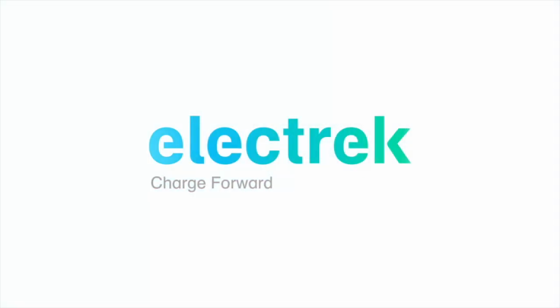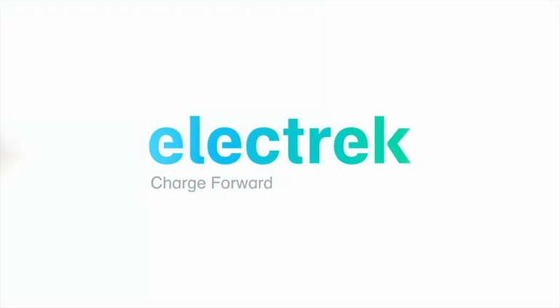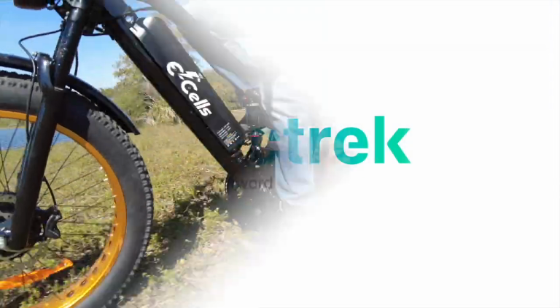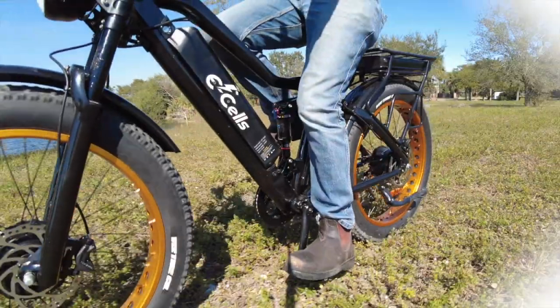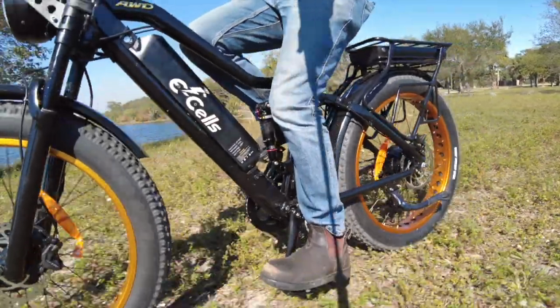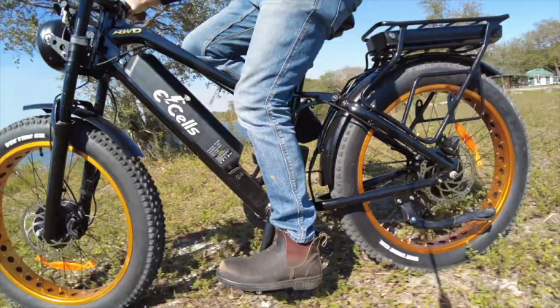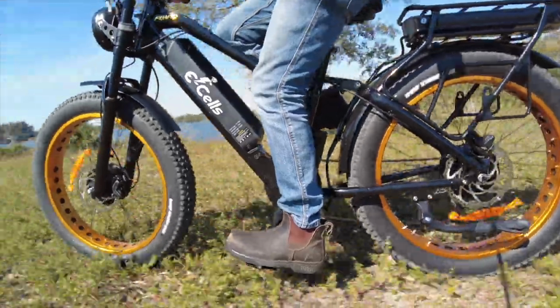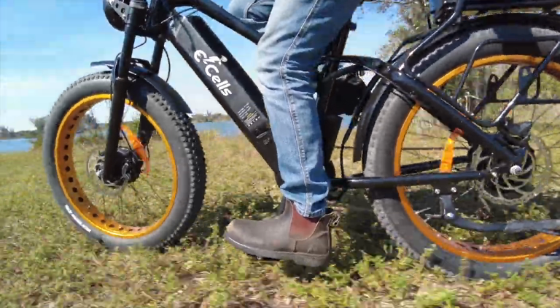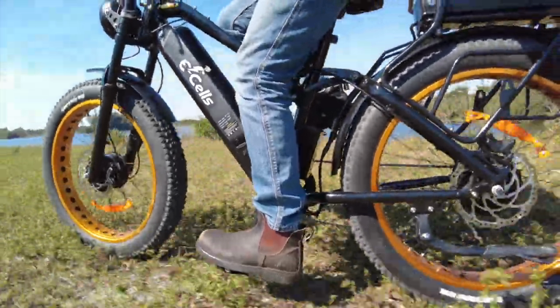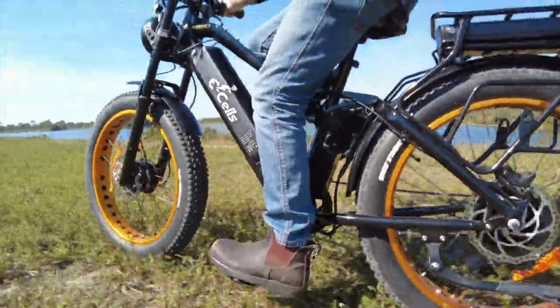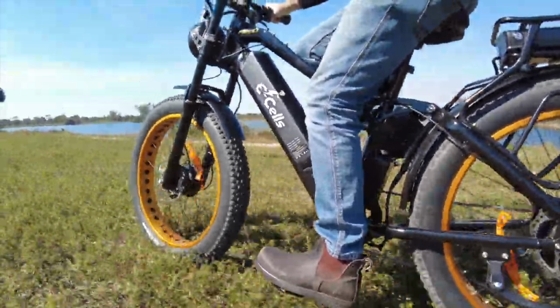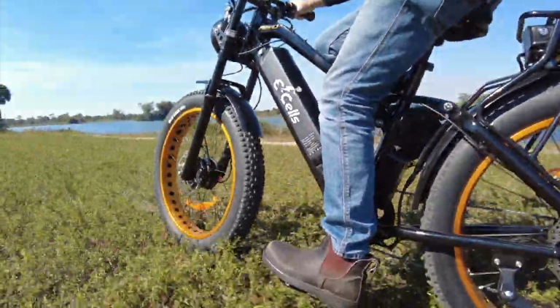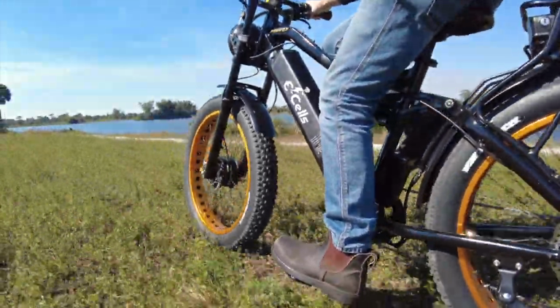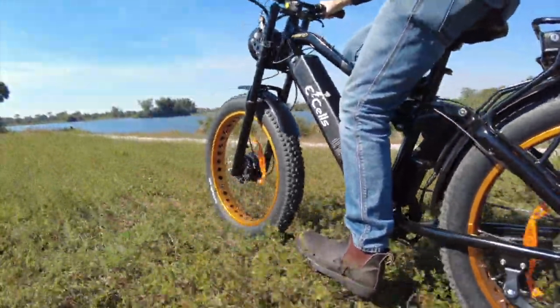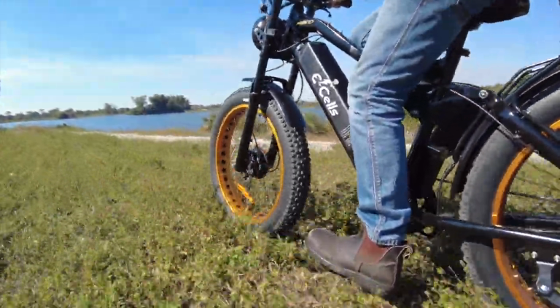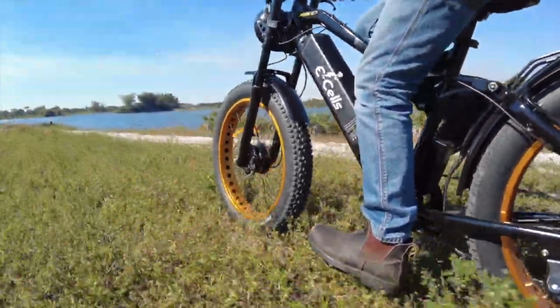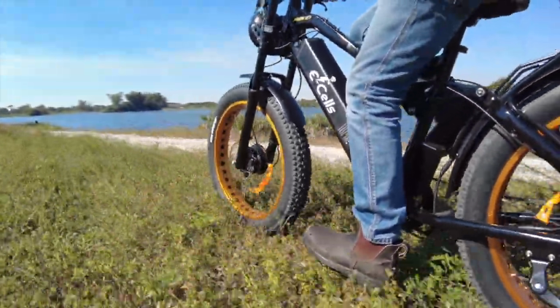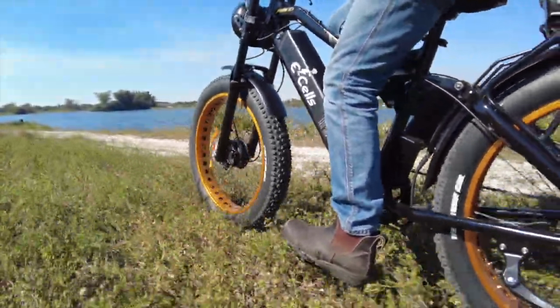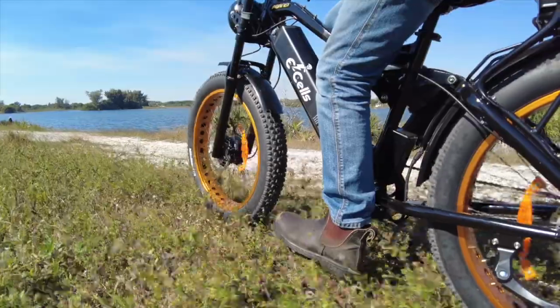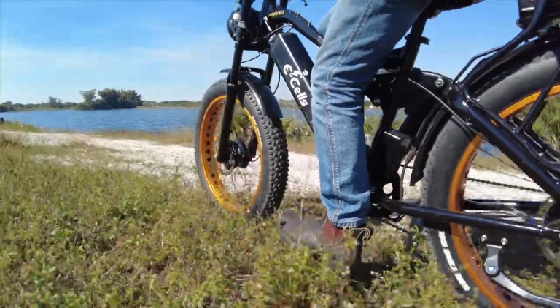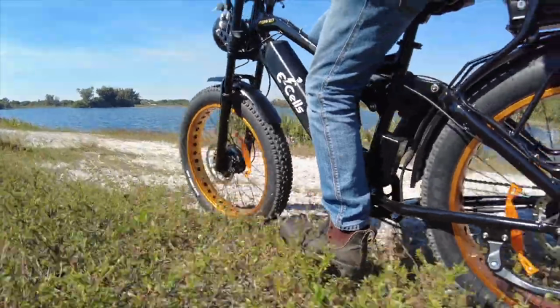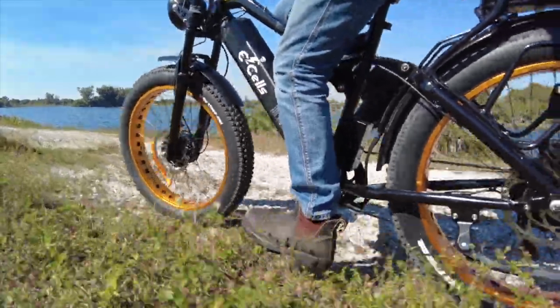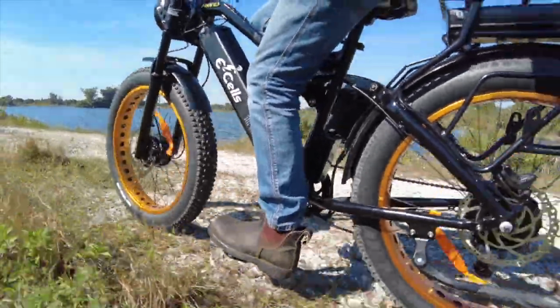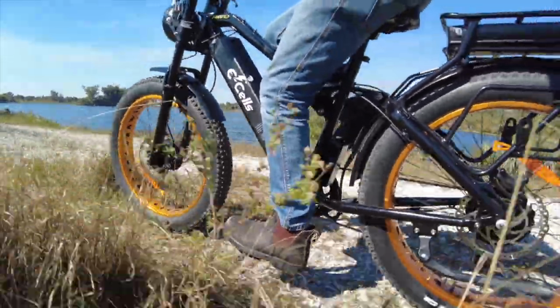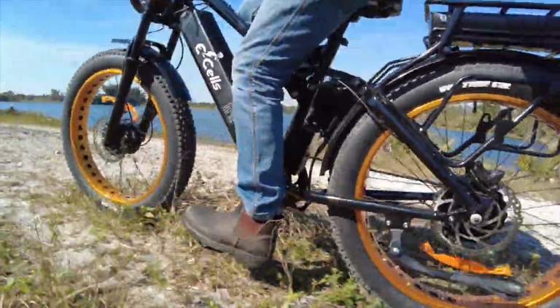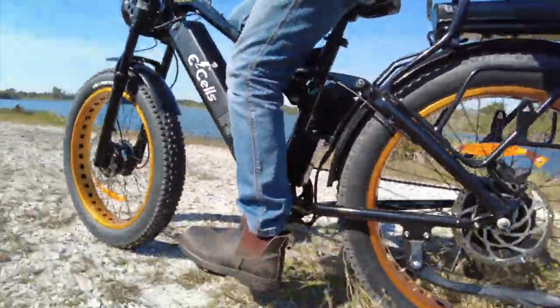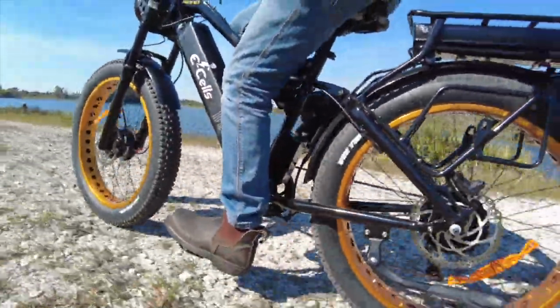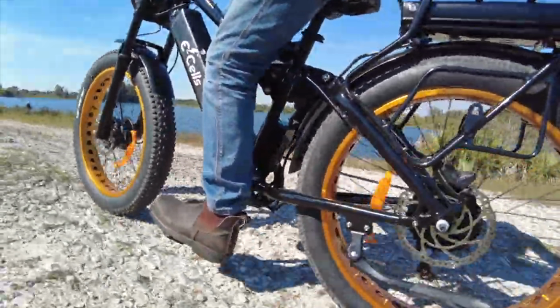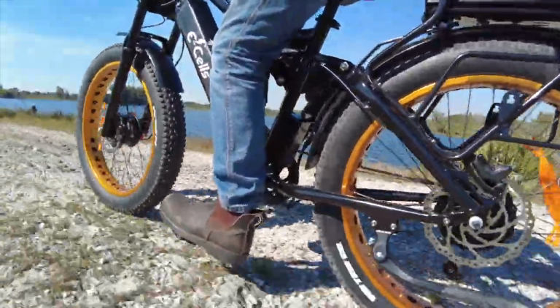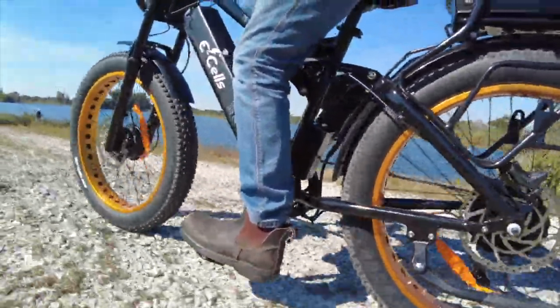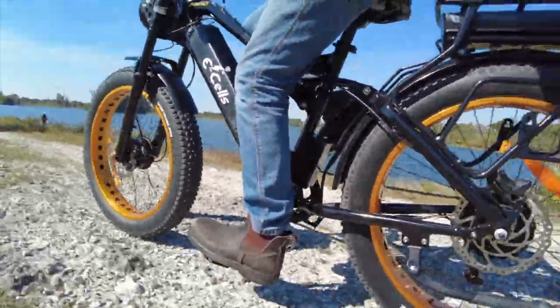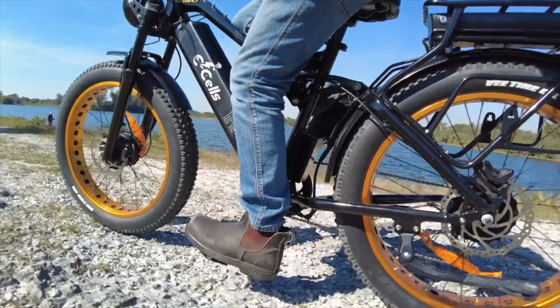When I've reviewed Super Monarch e-bikes in the past, I've known going in that these are veritable beasts of e-bikes, but the new dual crown model takes what was already an impressive loadout and cranks it up a couple notches further.